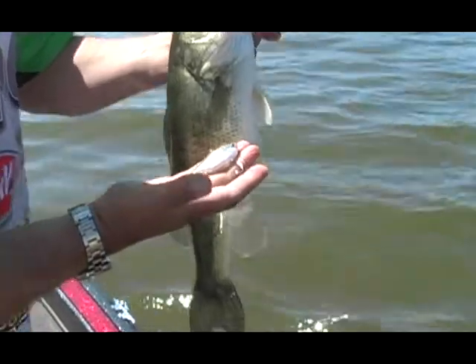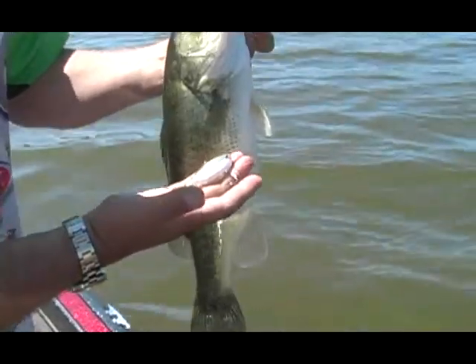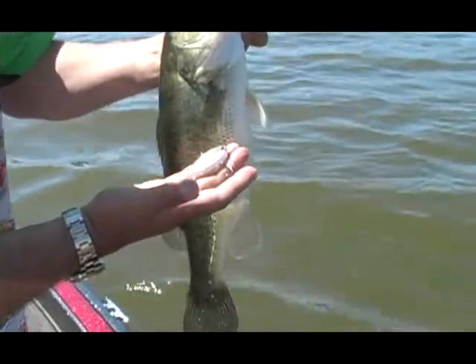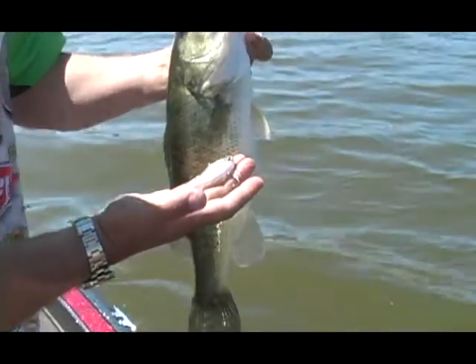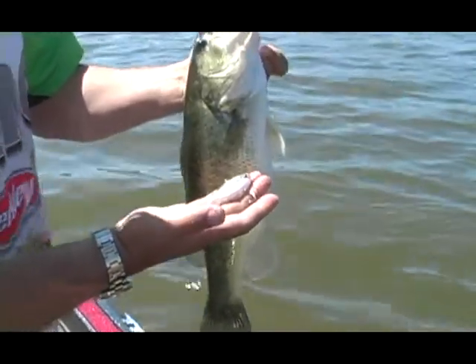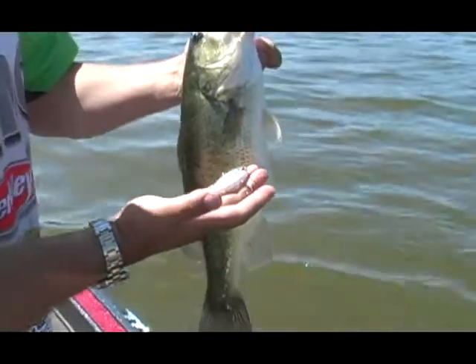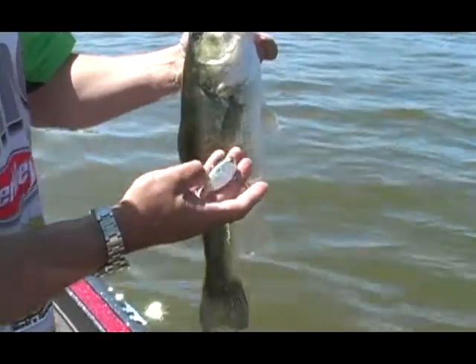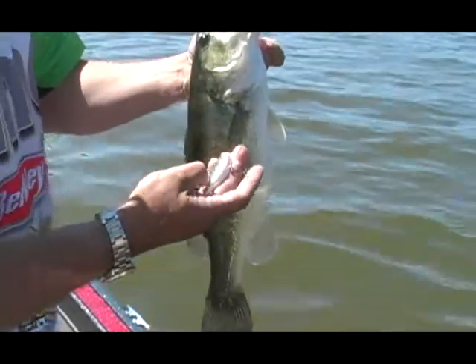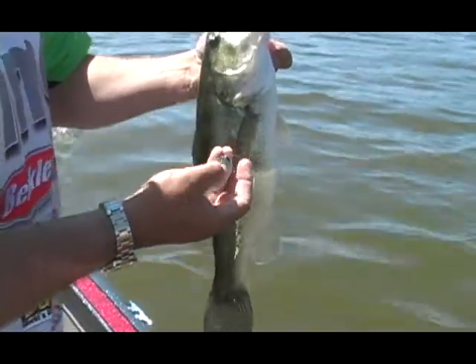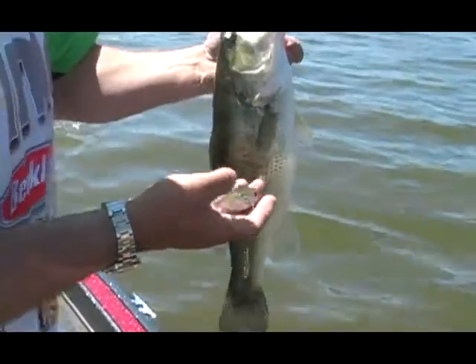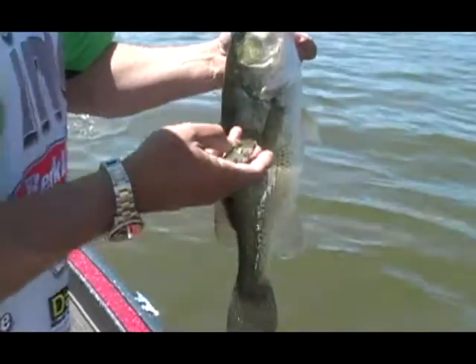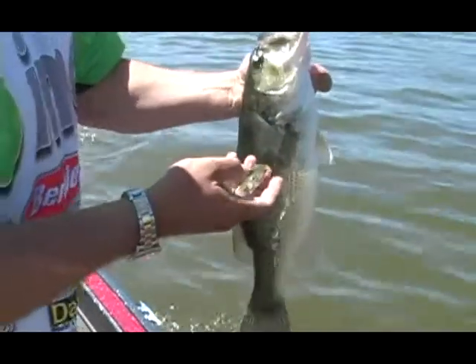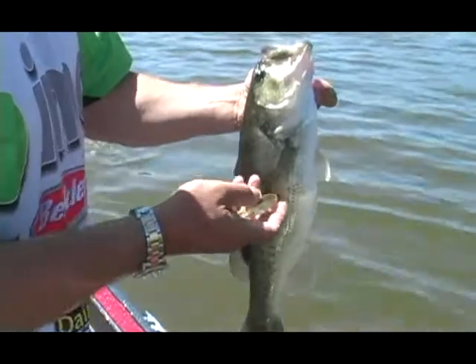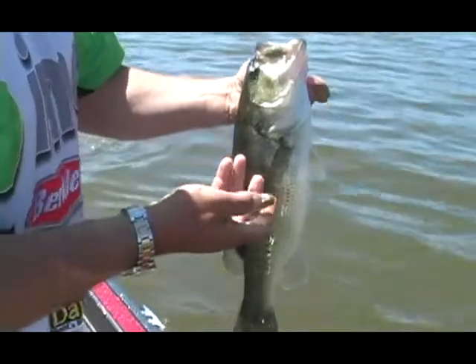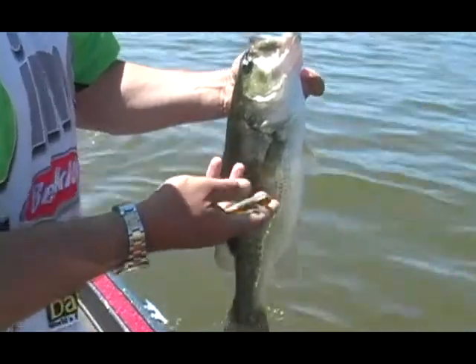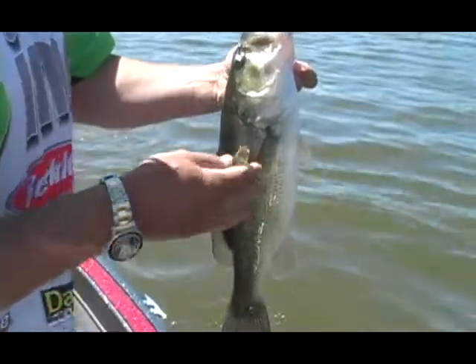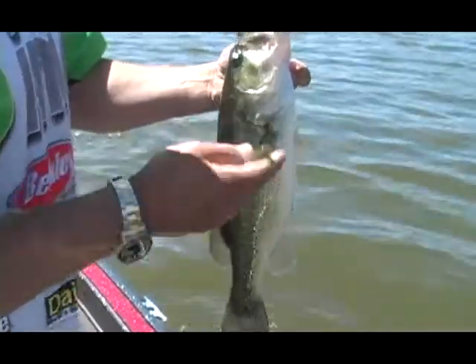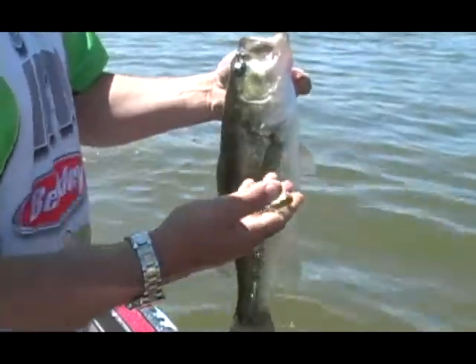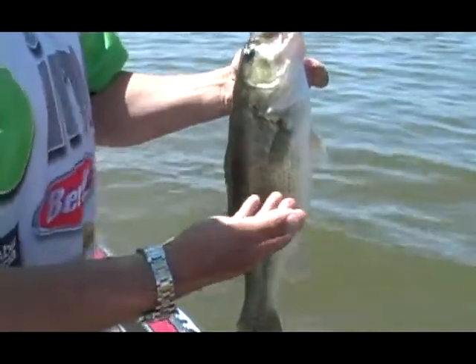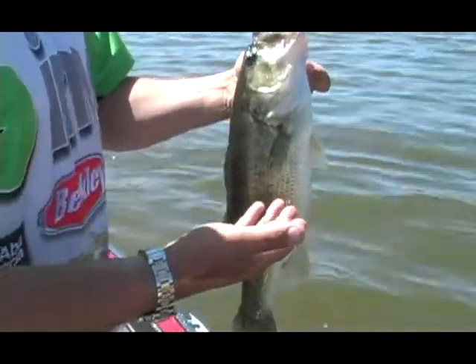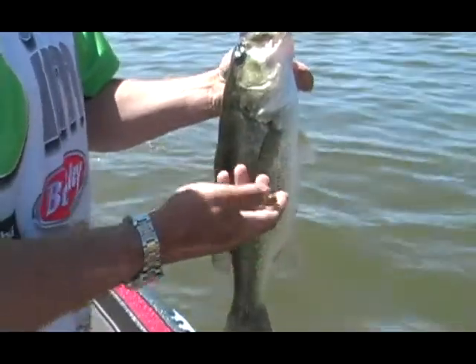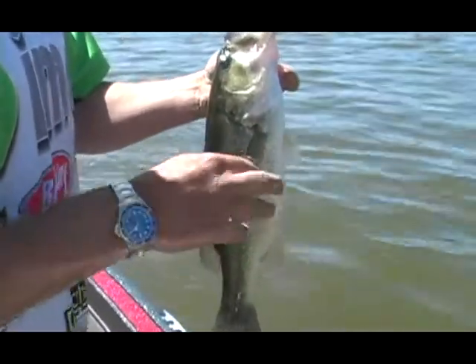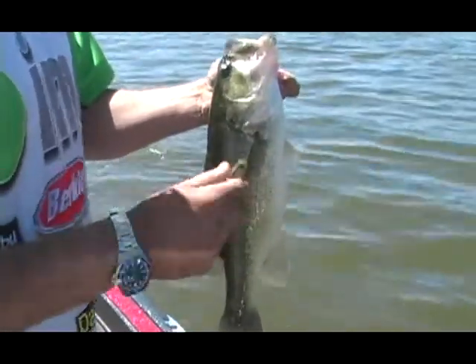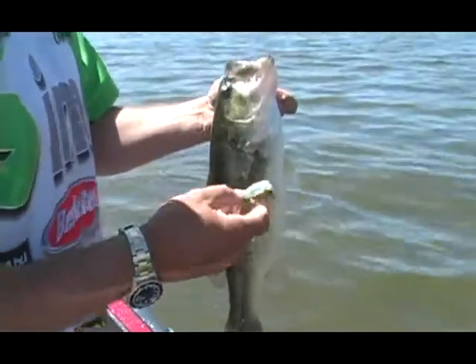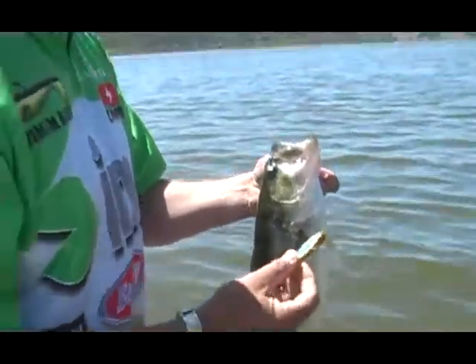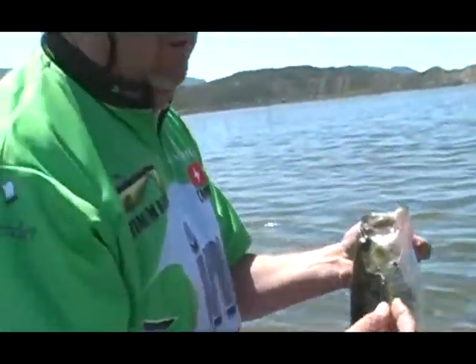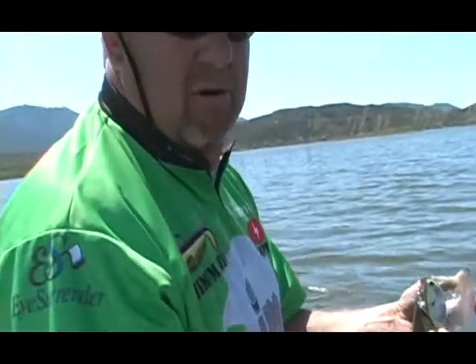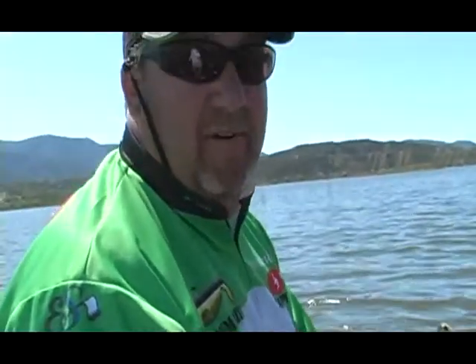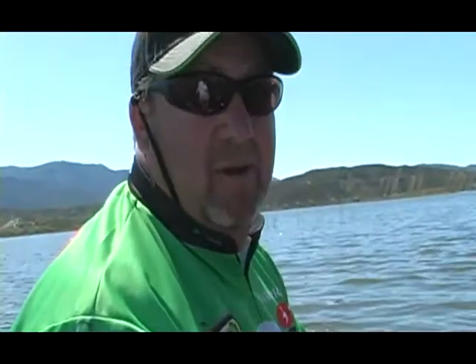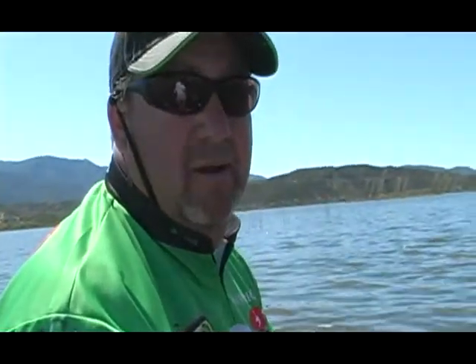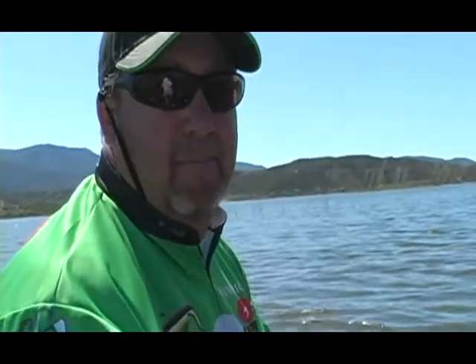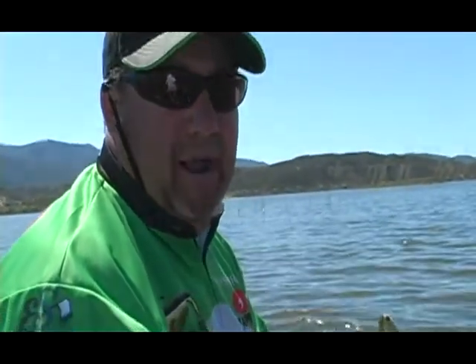I'll tell you what, this is the bait. When you've got the size of the fish you want to catch and the size of the bait they're eating, put it all together — Rockin' Vibes by Ima.